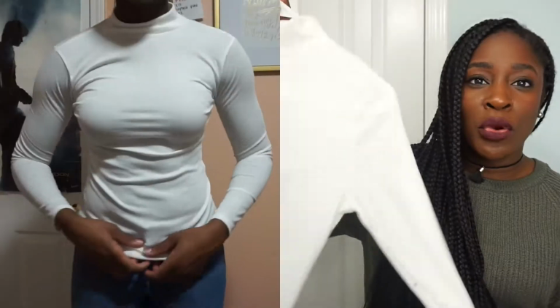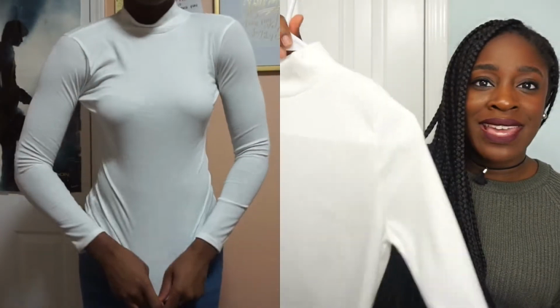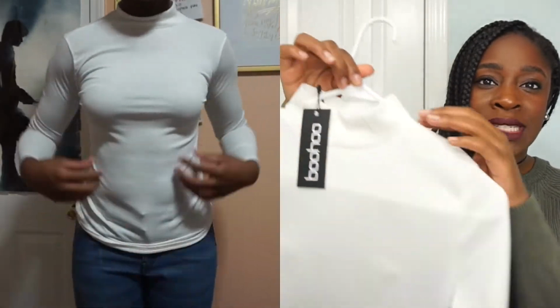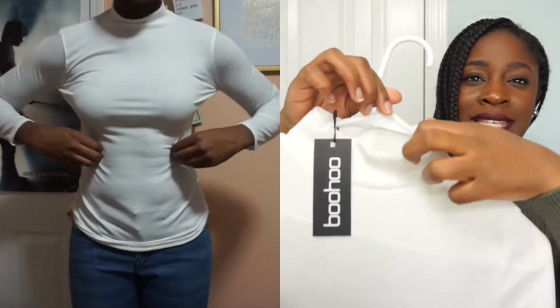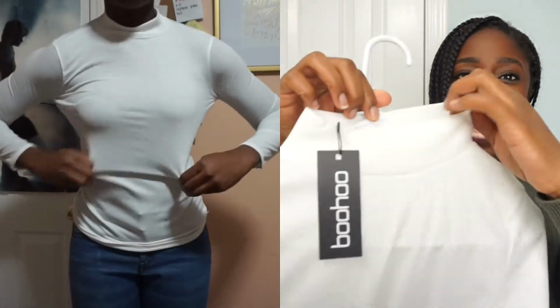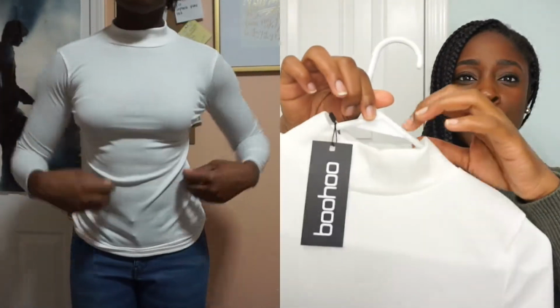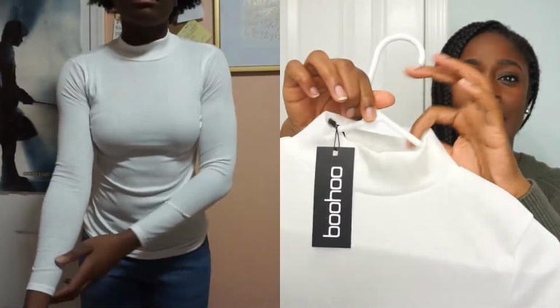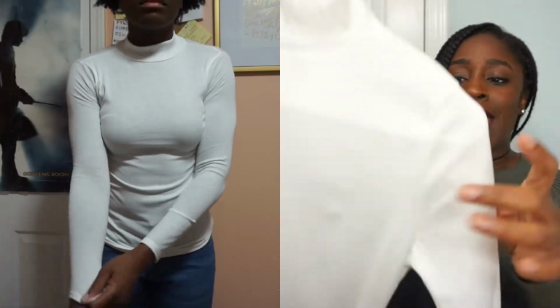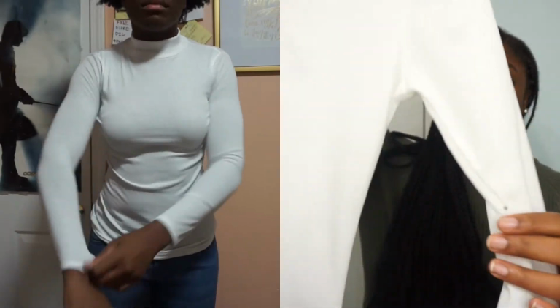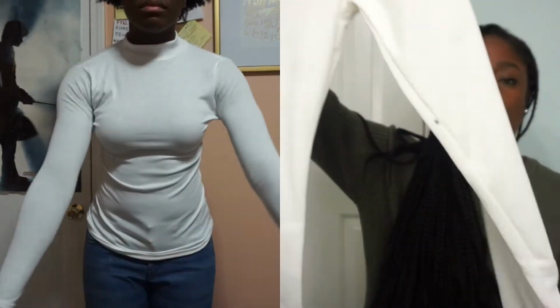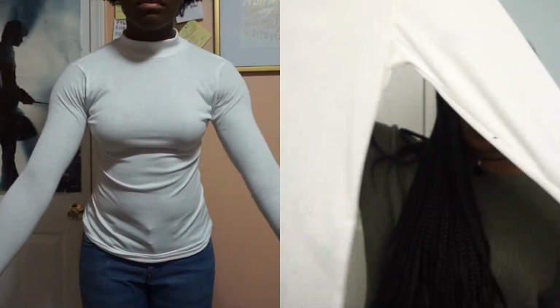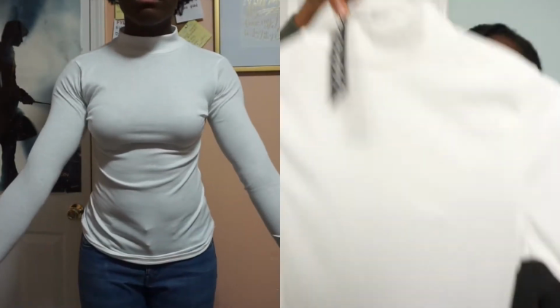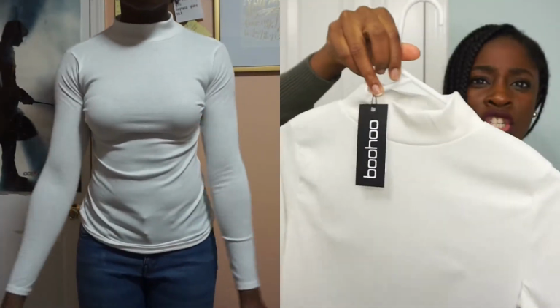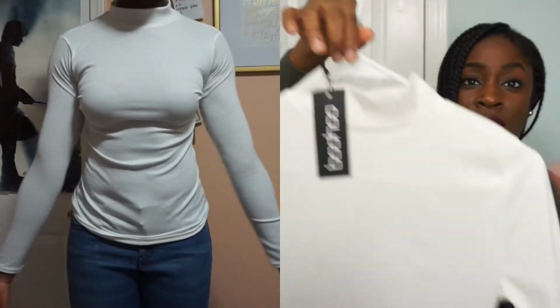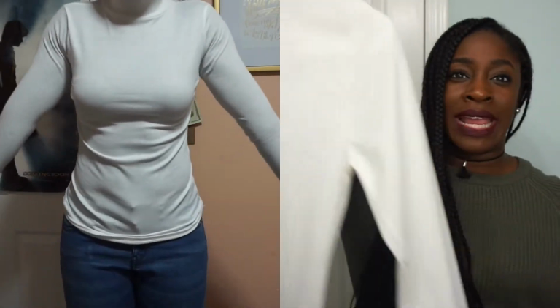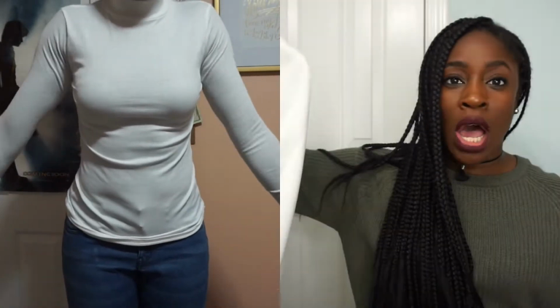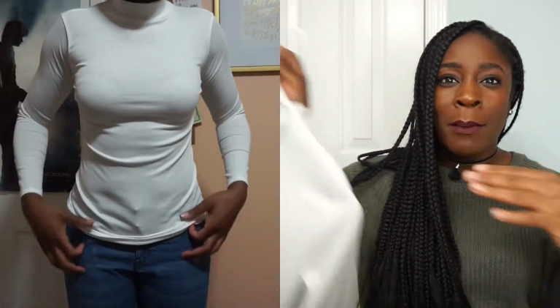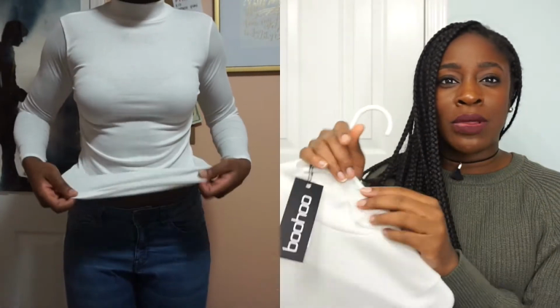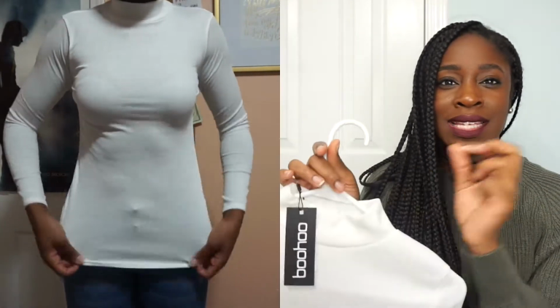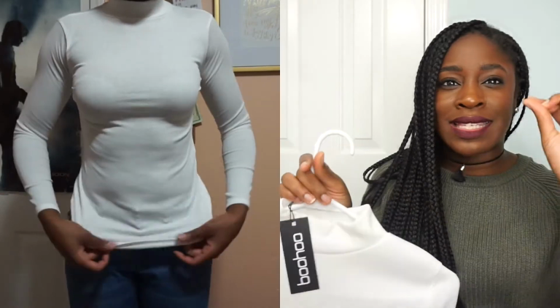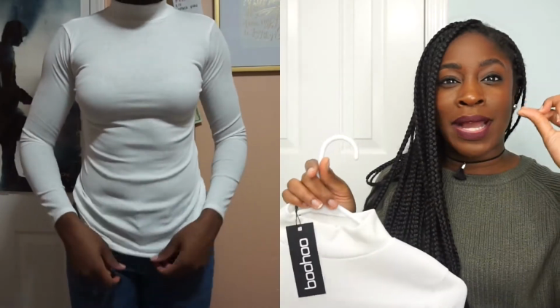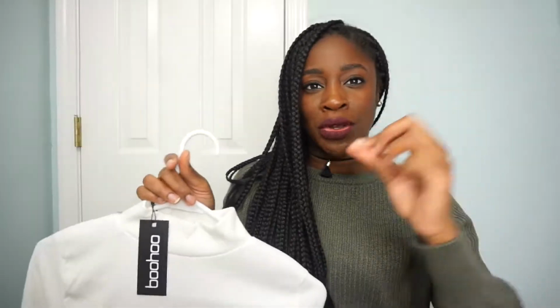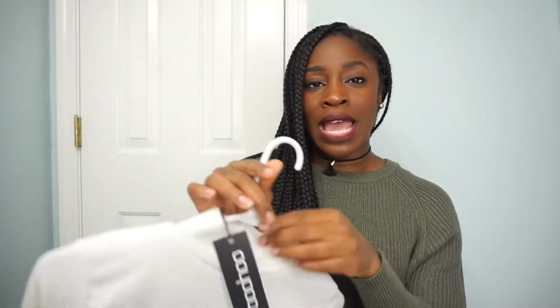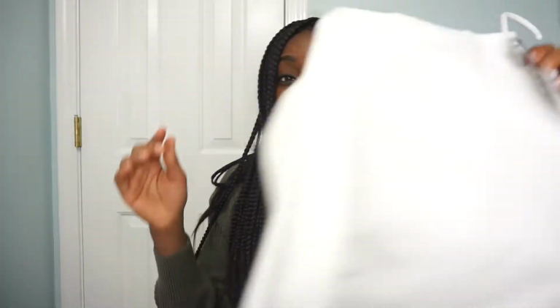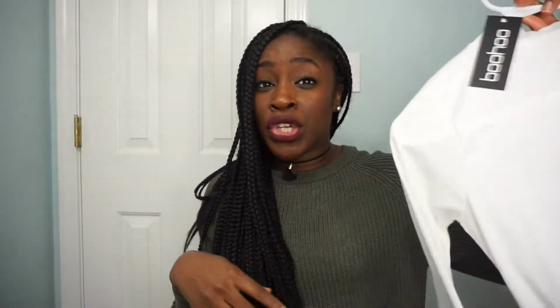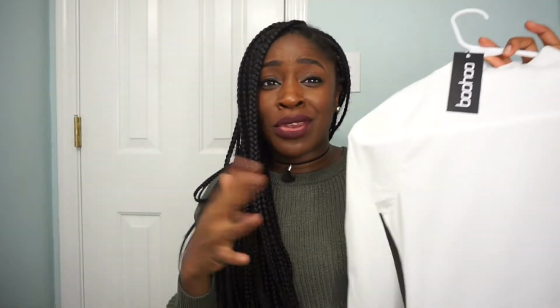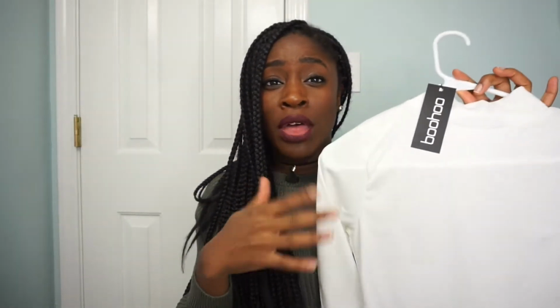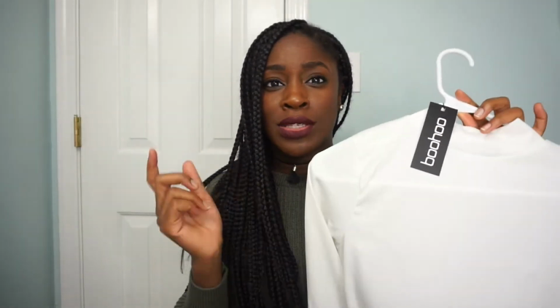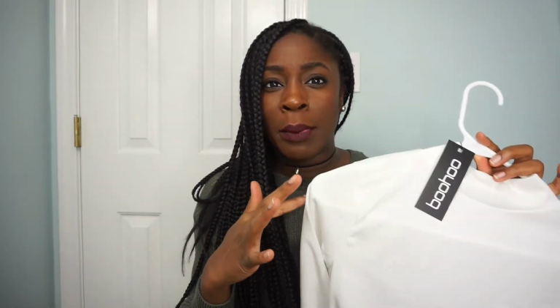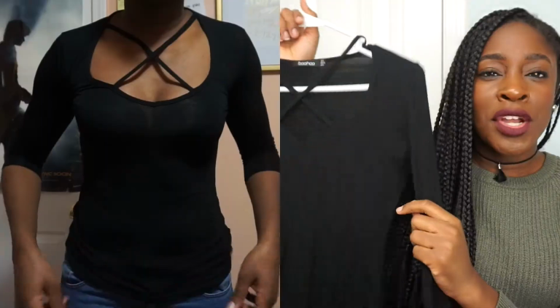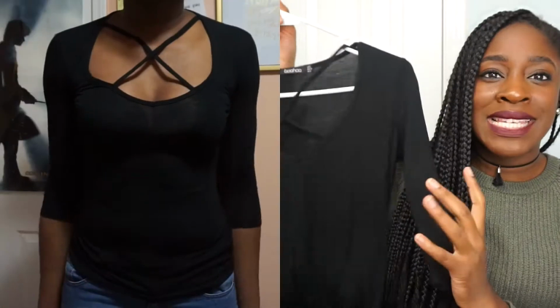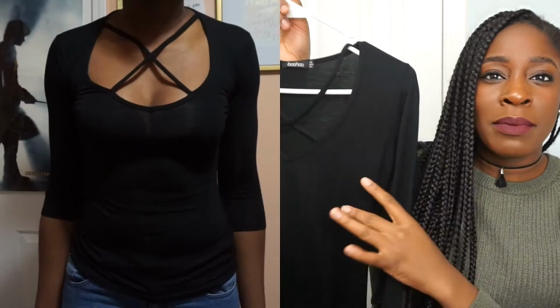Another white thing that I picked up is this half turtleneck, and then it has long sleeves as well. It's just a very plain top, but I do like these semi-turtlenecks. I just think it's really cute, and you can layer other things on top of it.